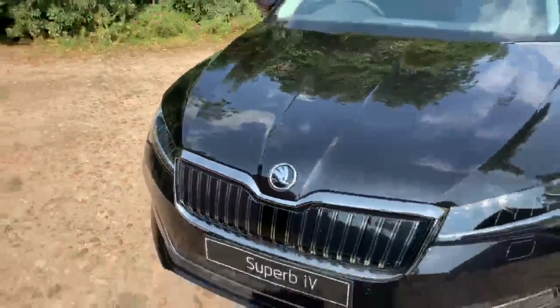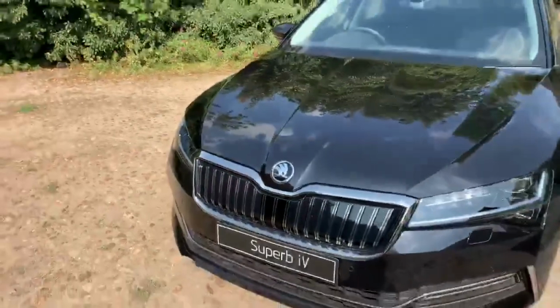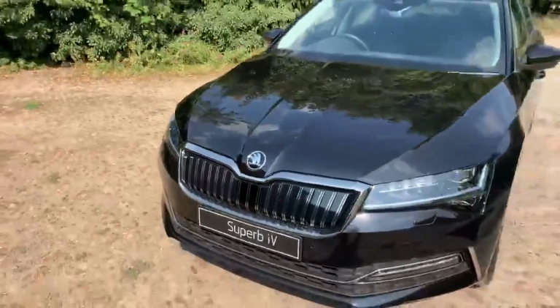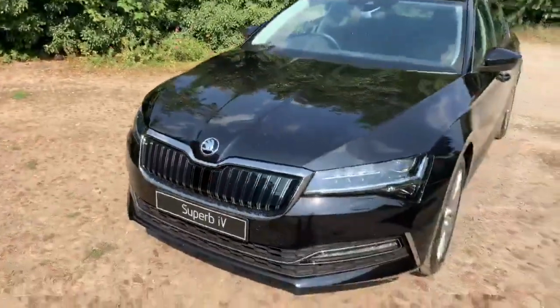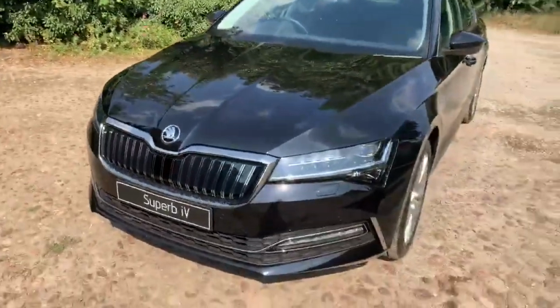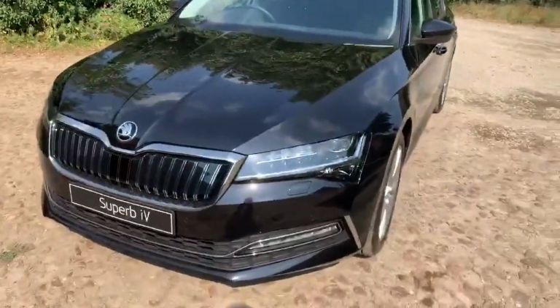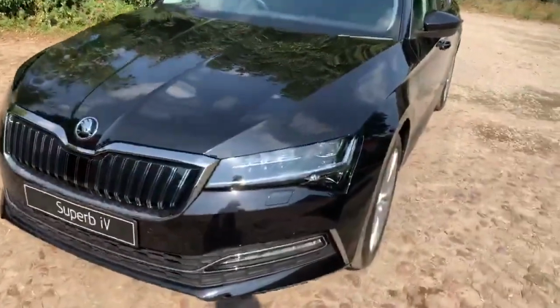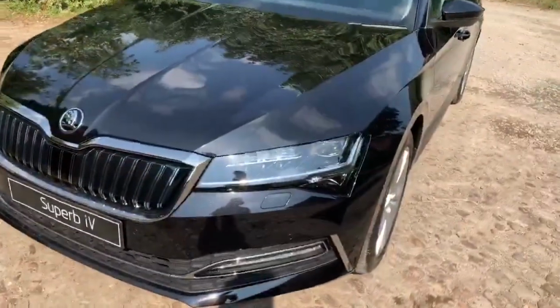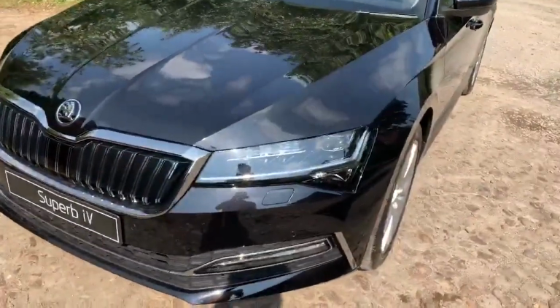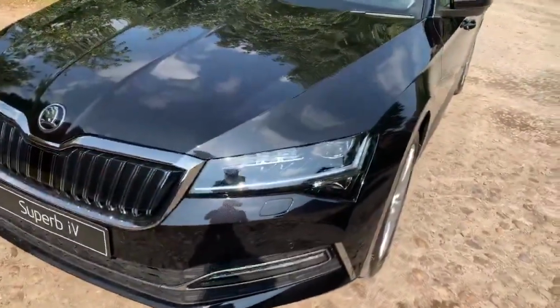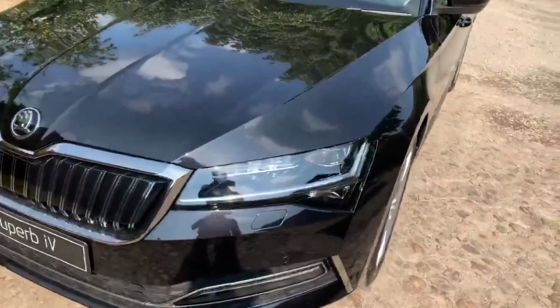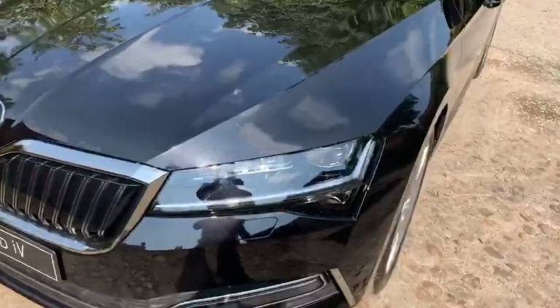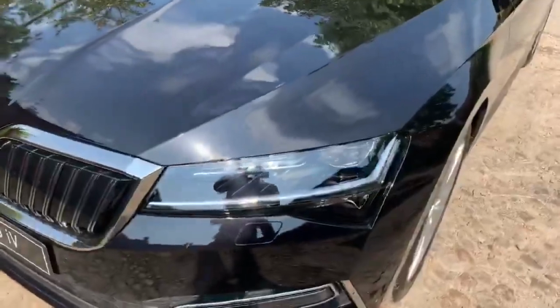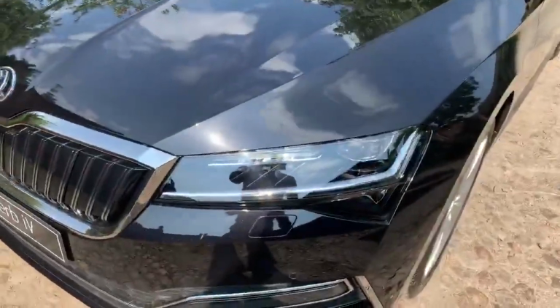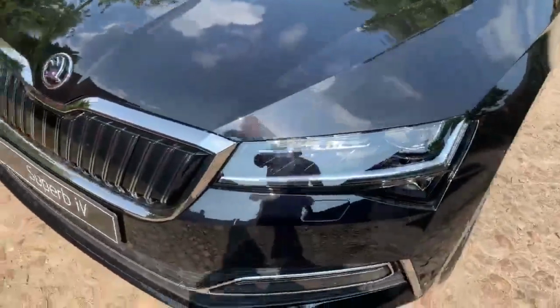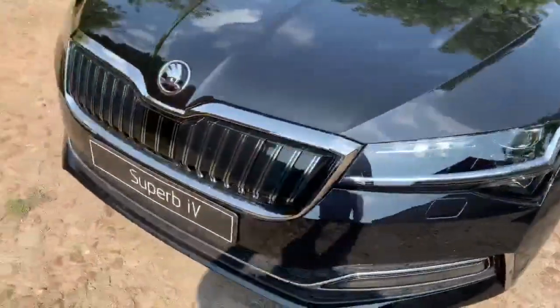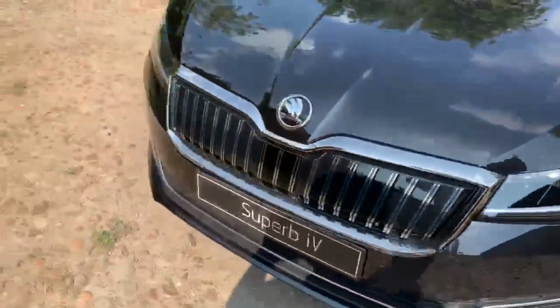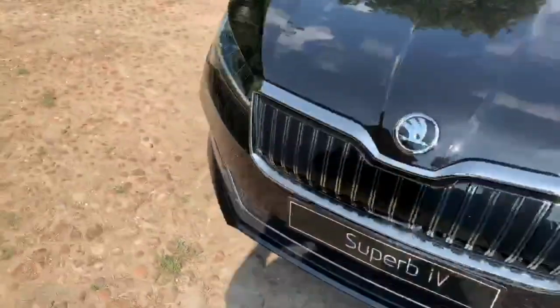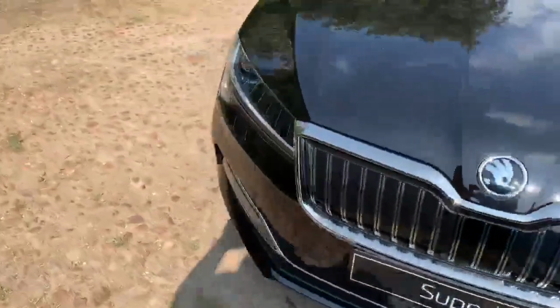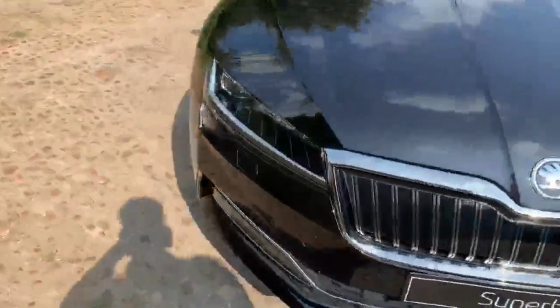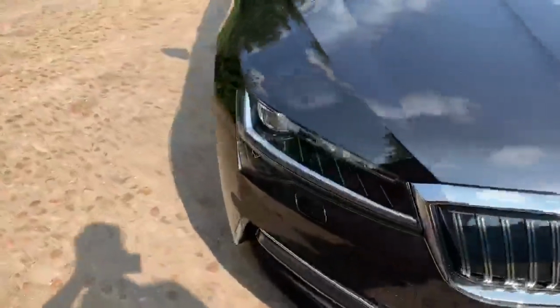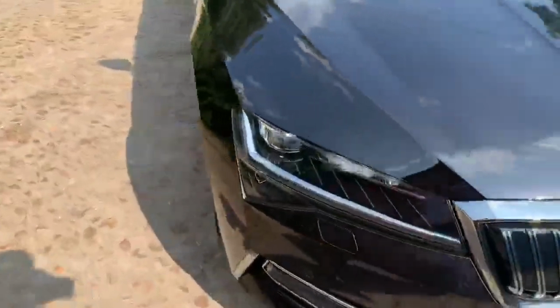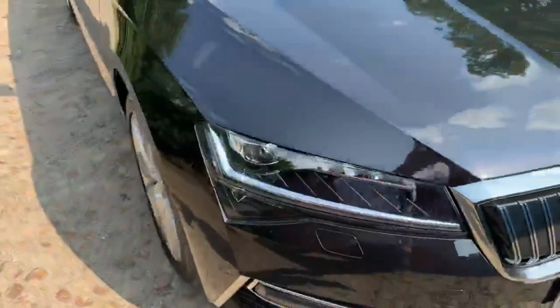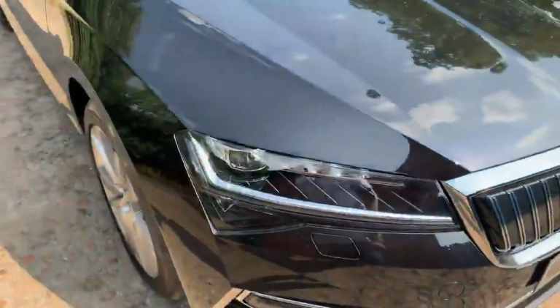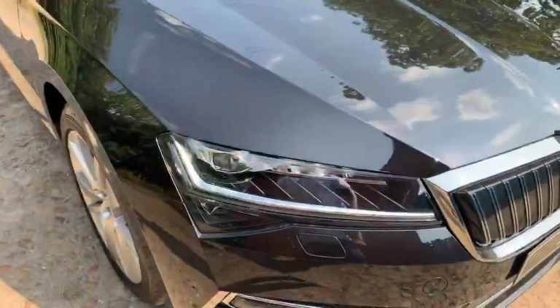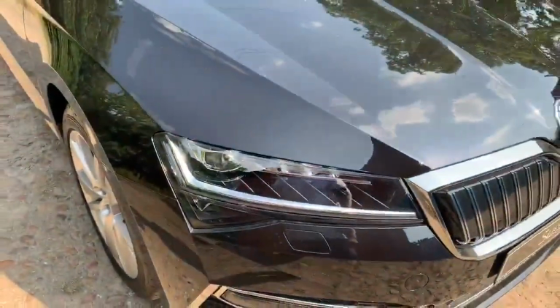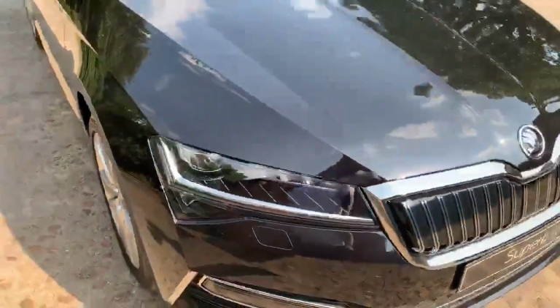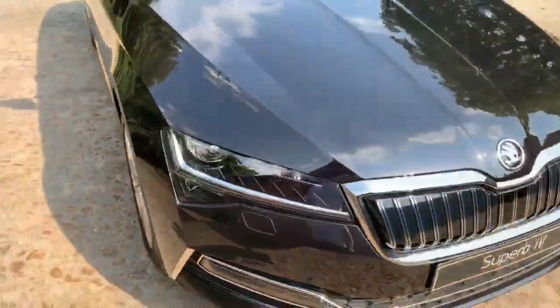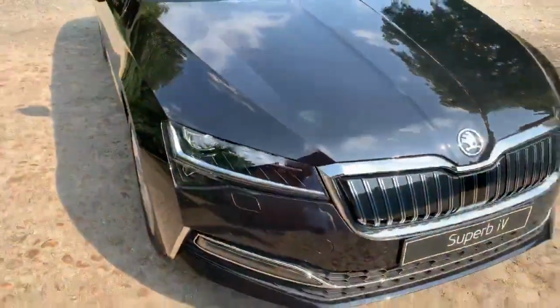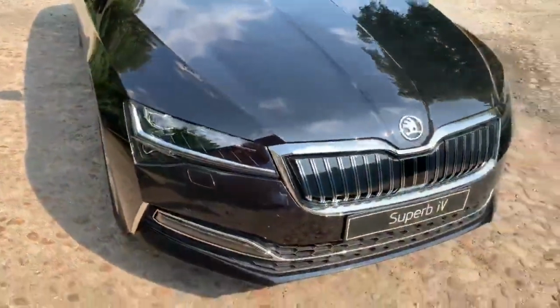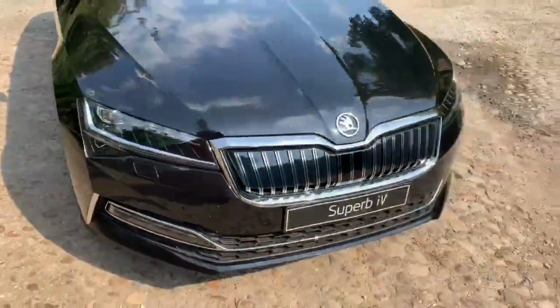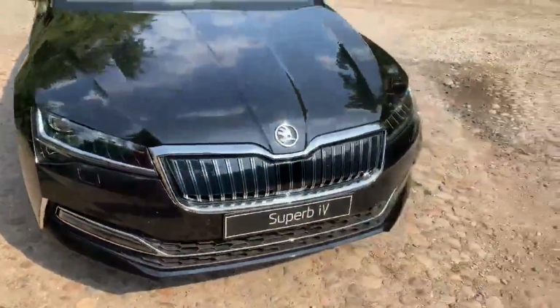As we come around the car, as you can see, full LED crystal lighting. It also comes with LED 4D light.